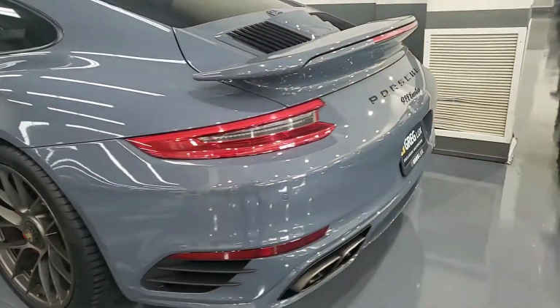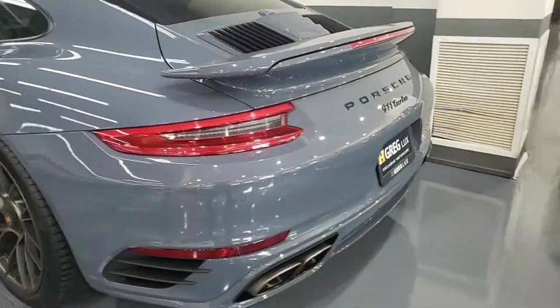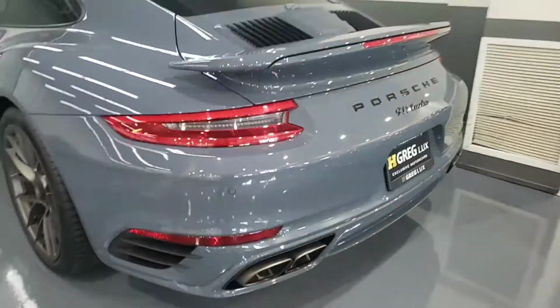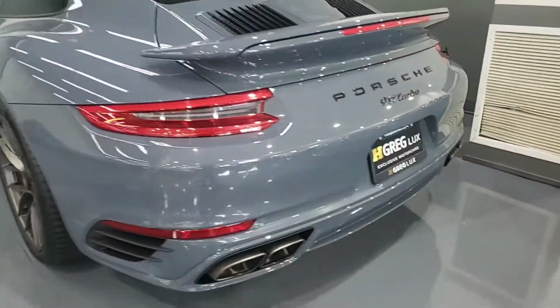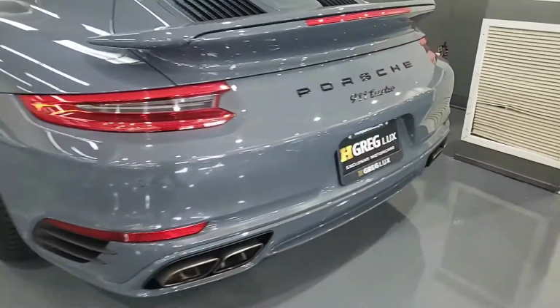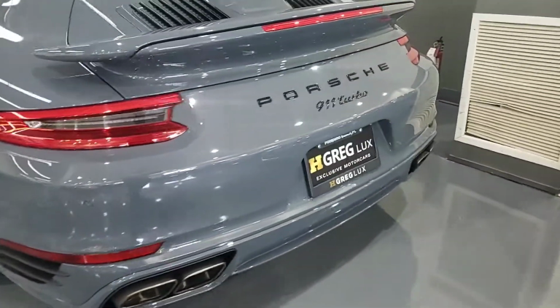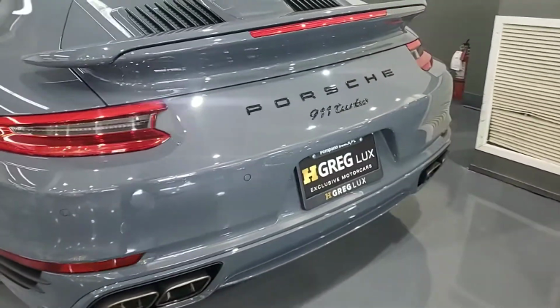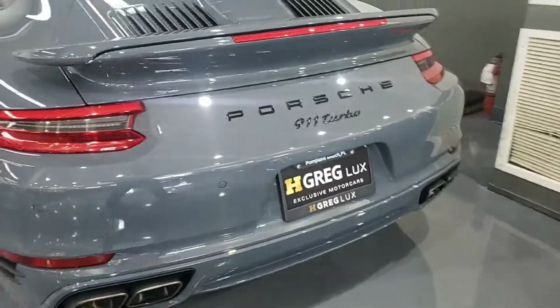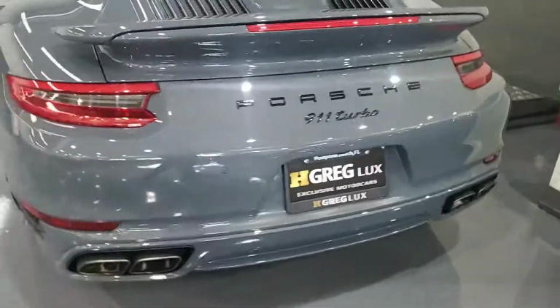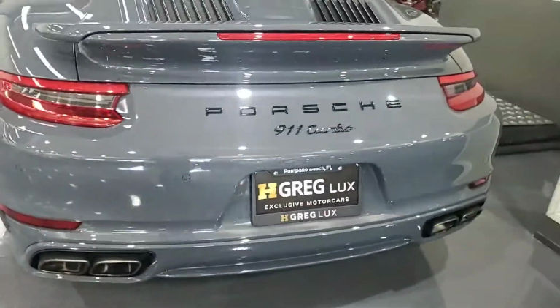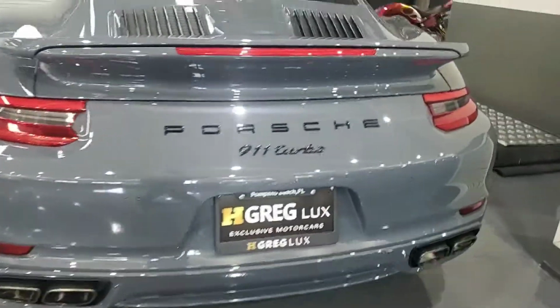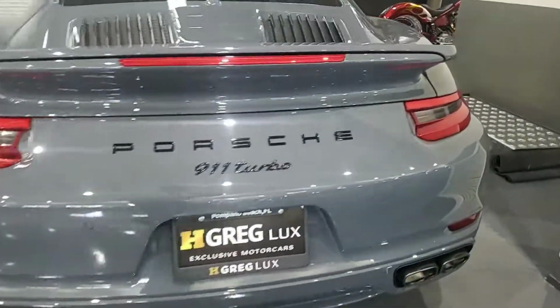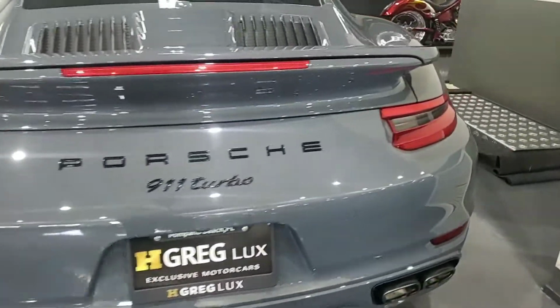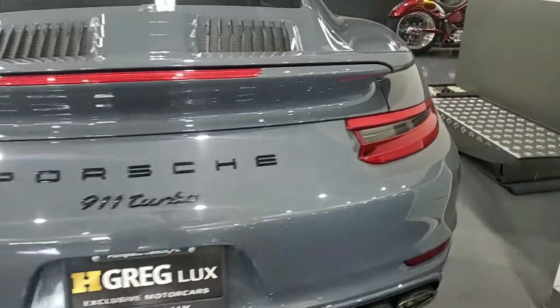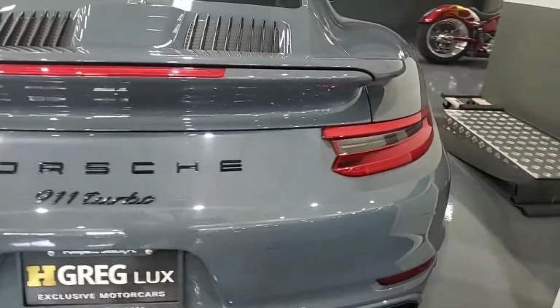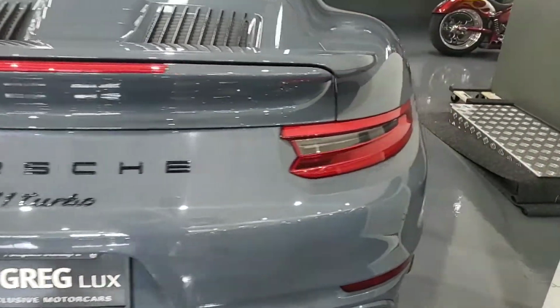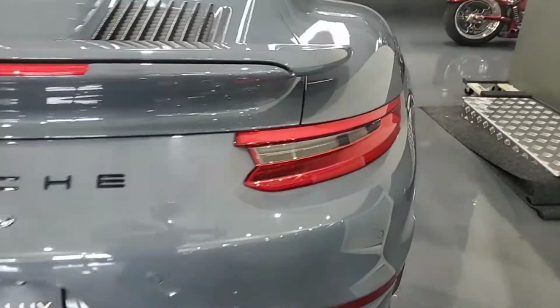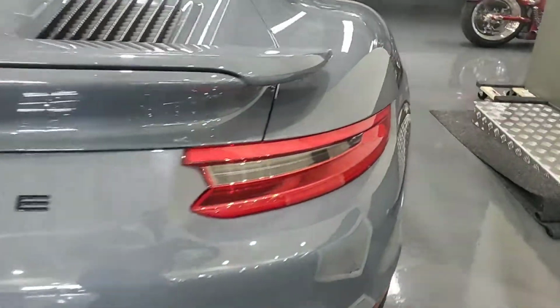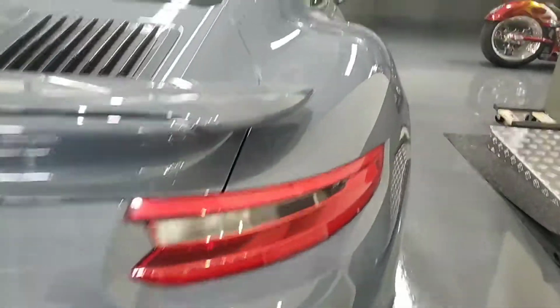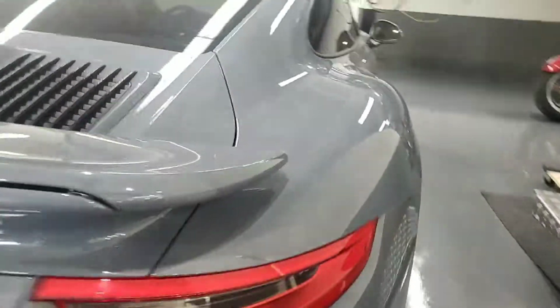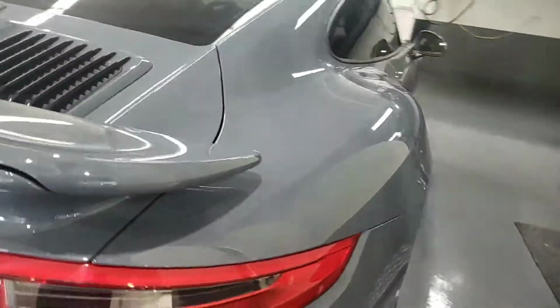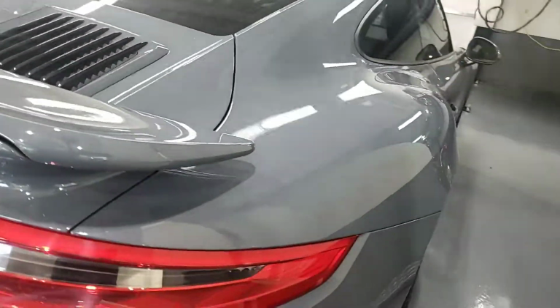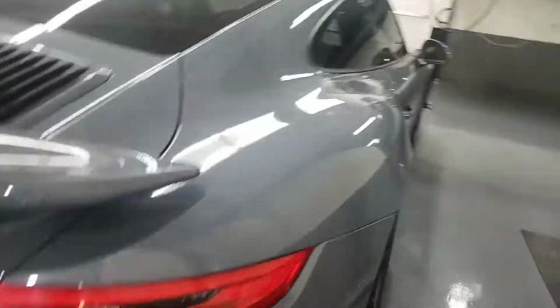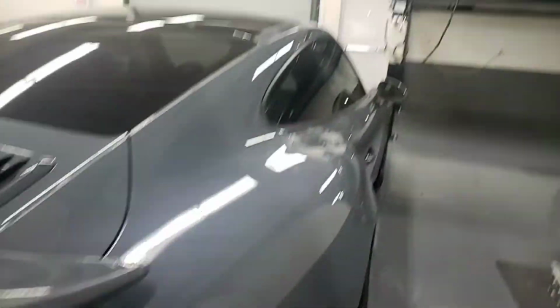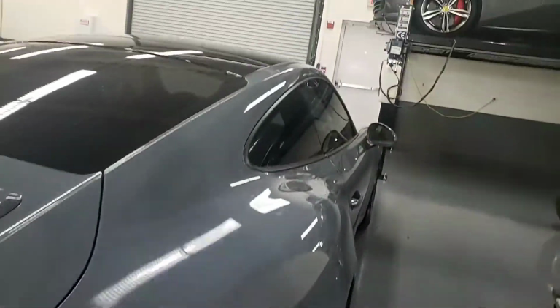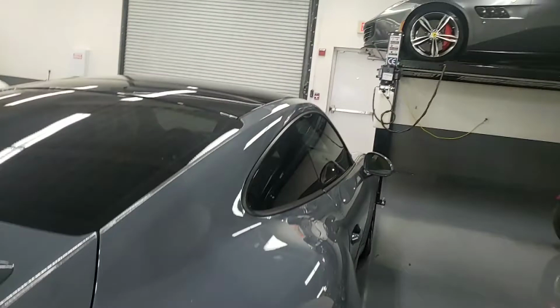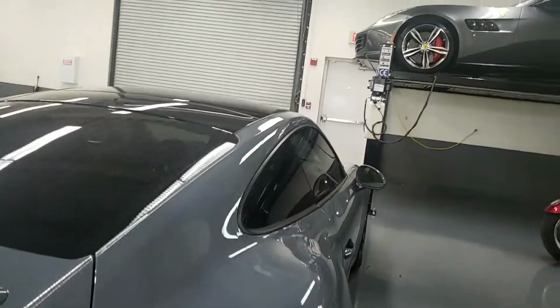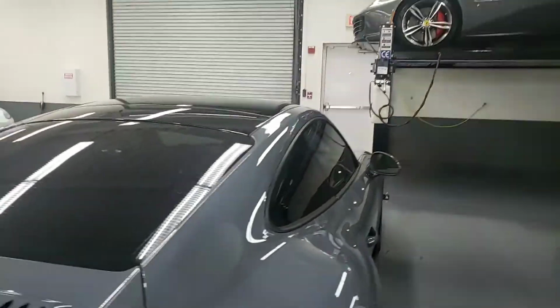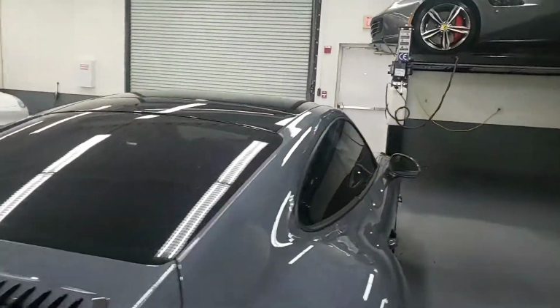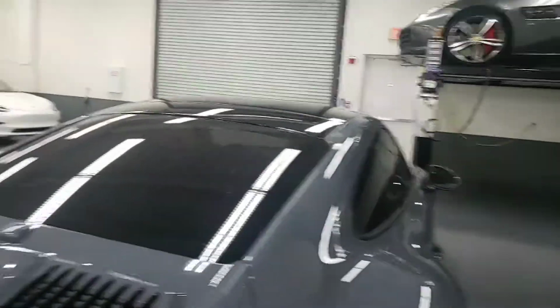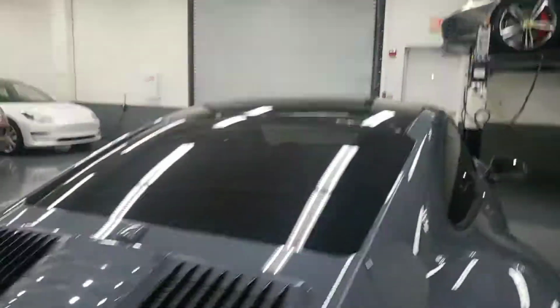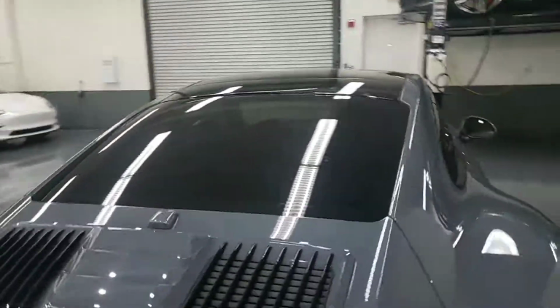You had the badging done in black. Windows are tinted.